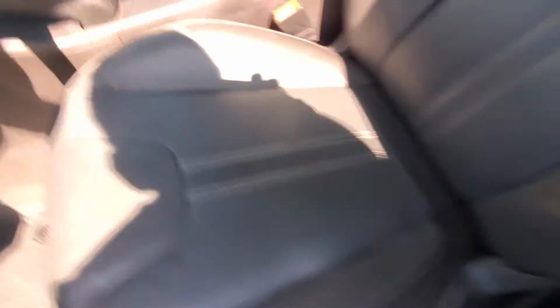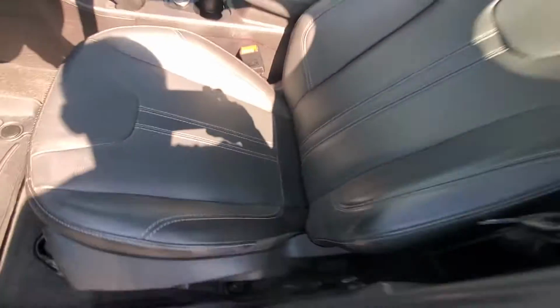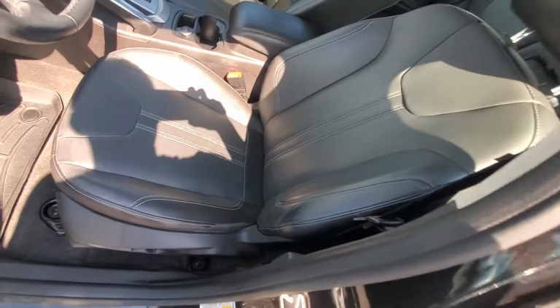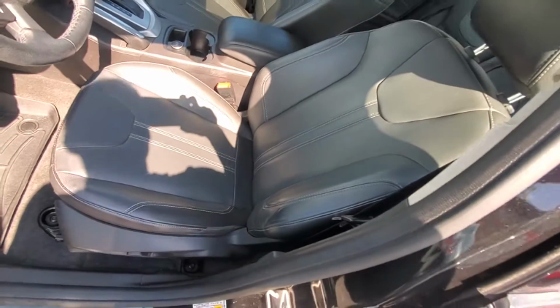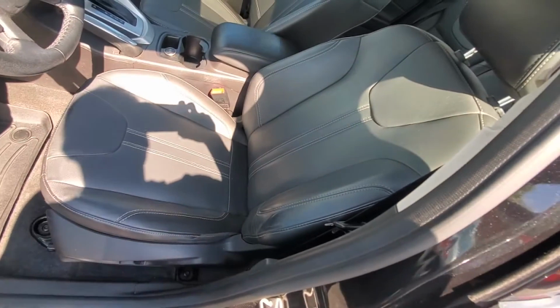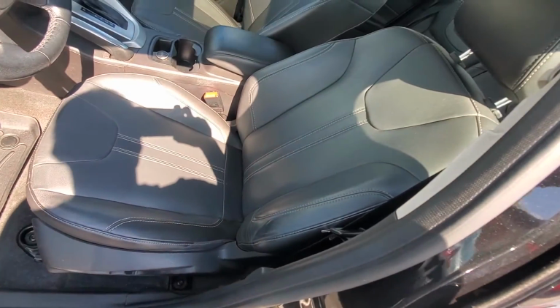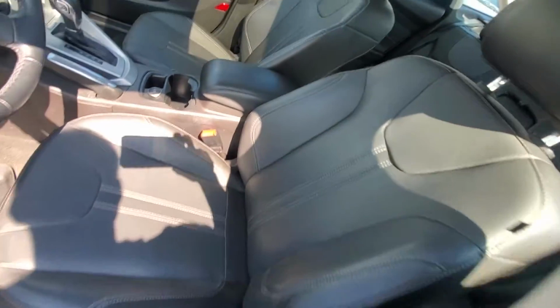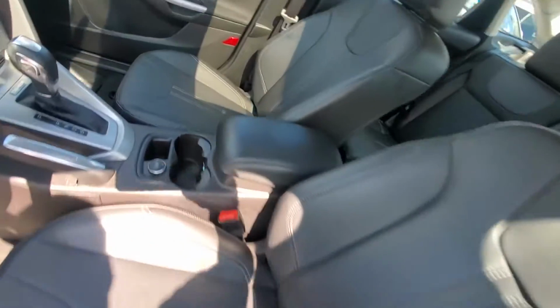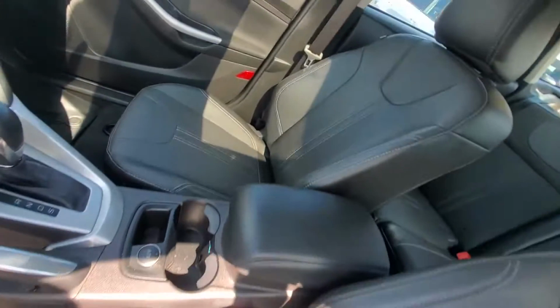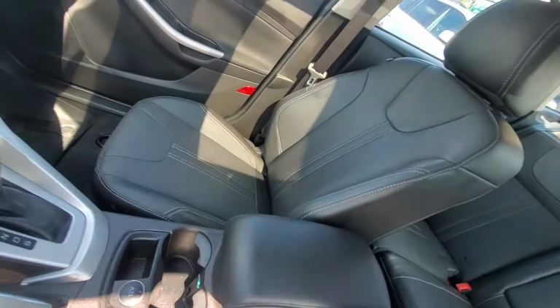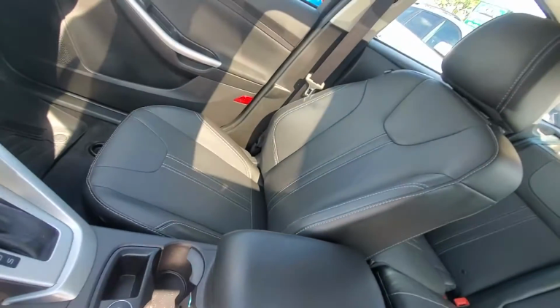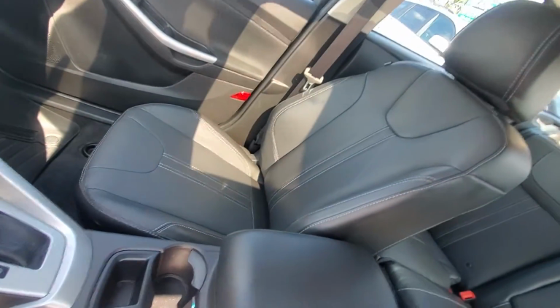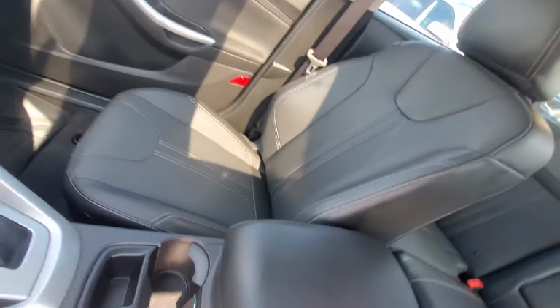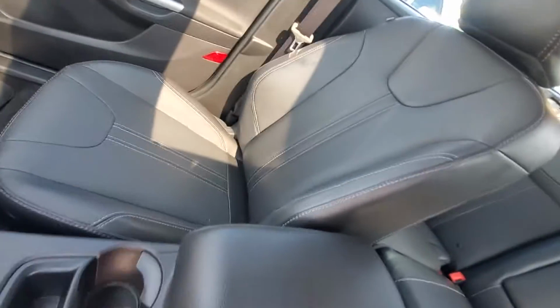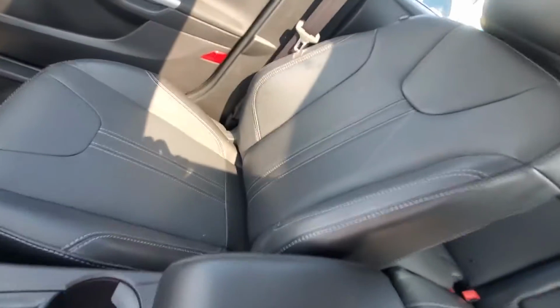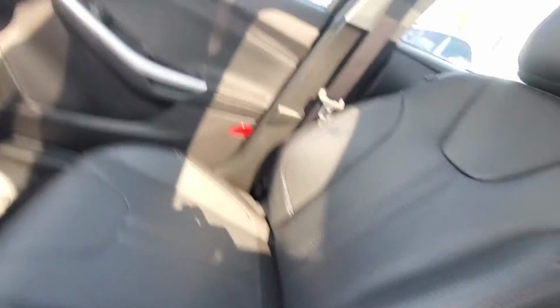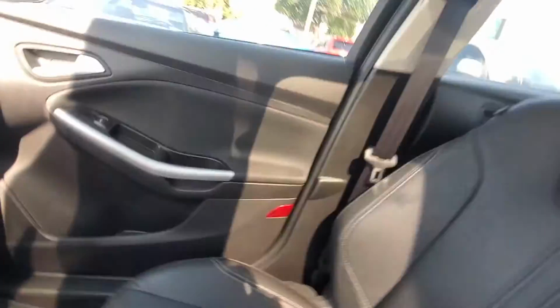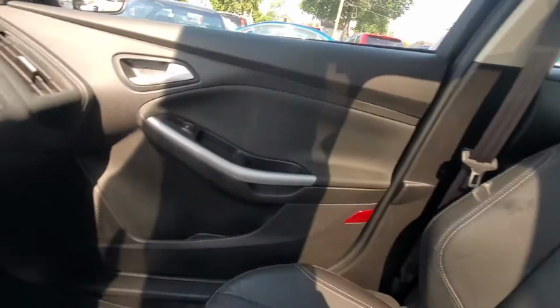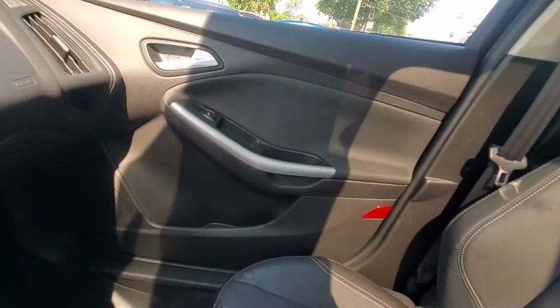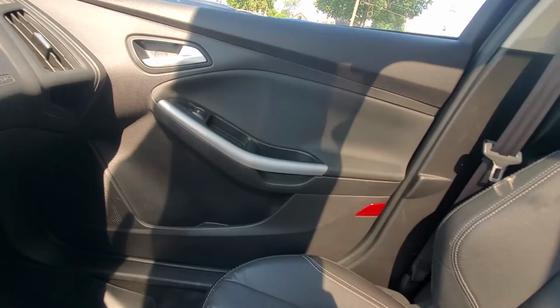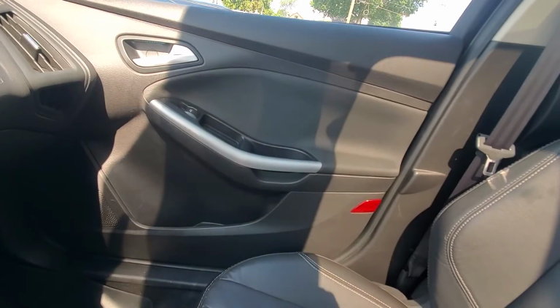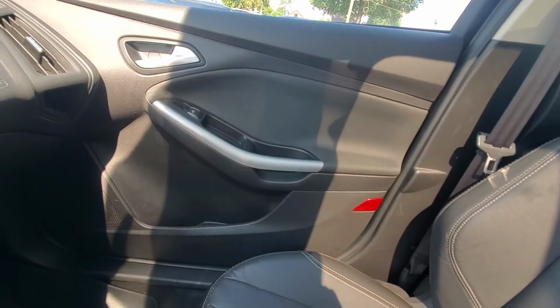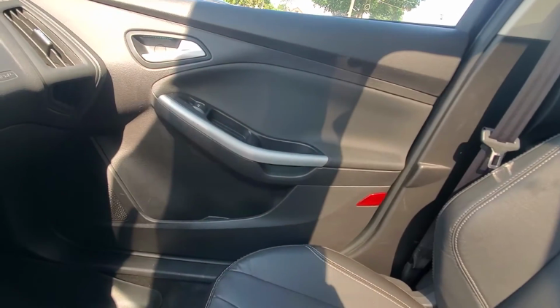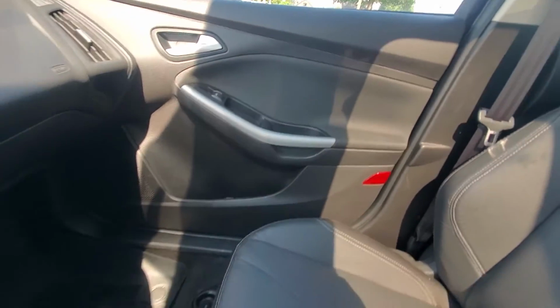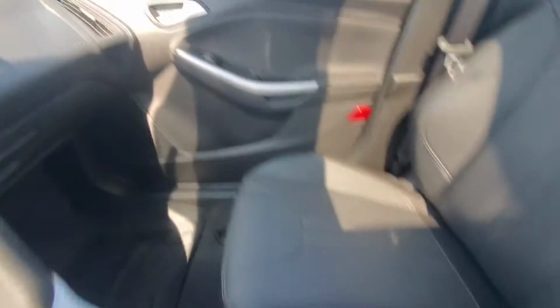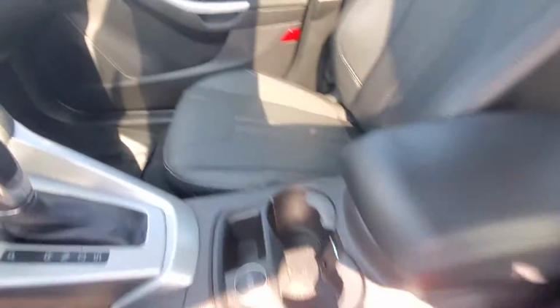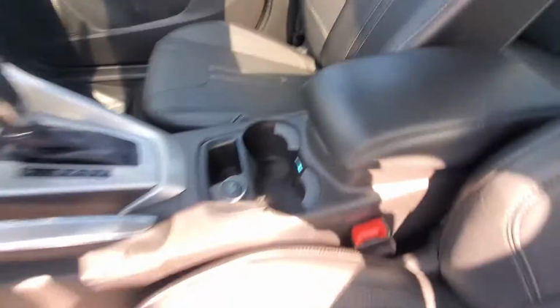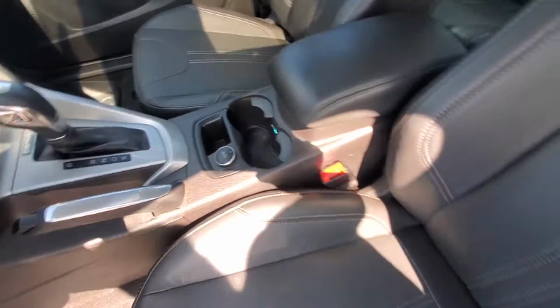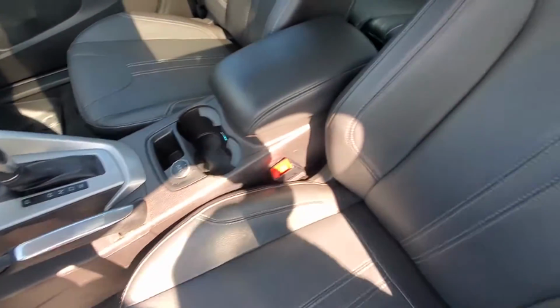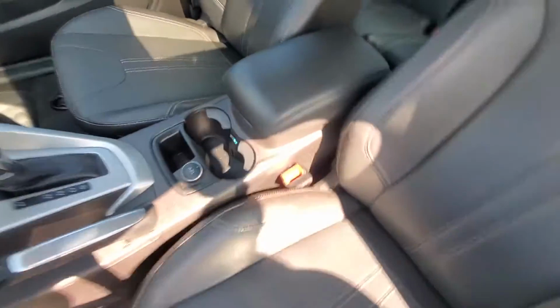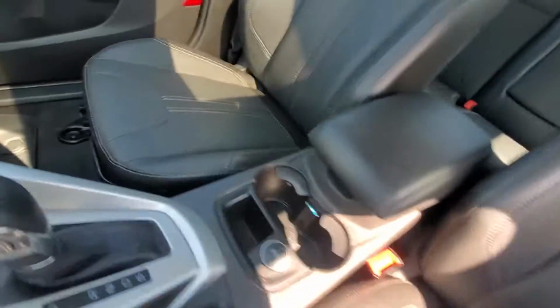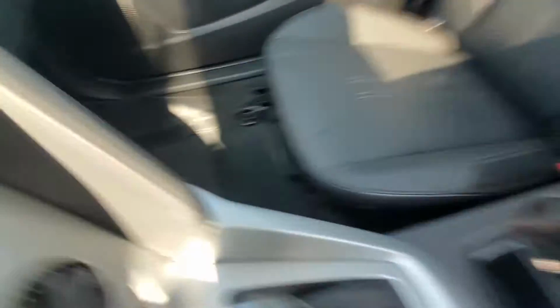The front seat is in very good condition. Passenger side seat also in very good condition. And here's your passenger side front door panel.